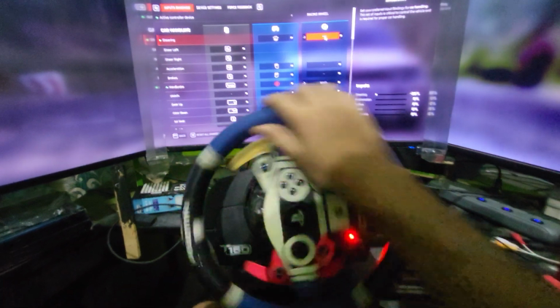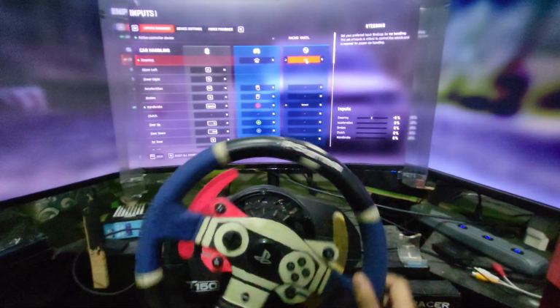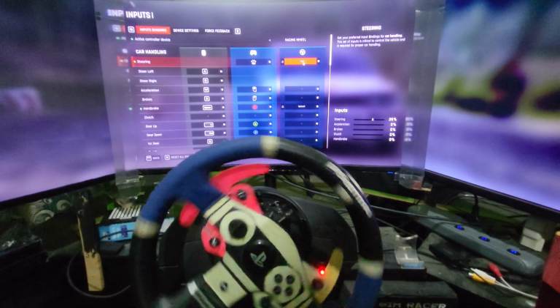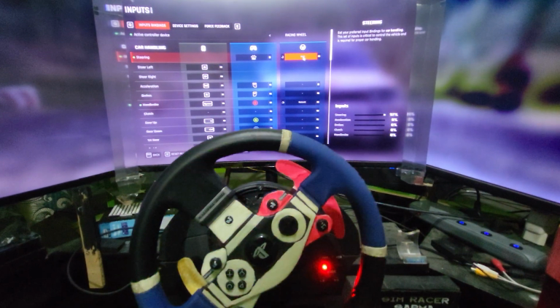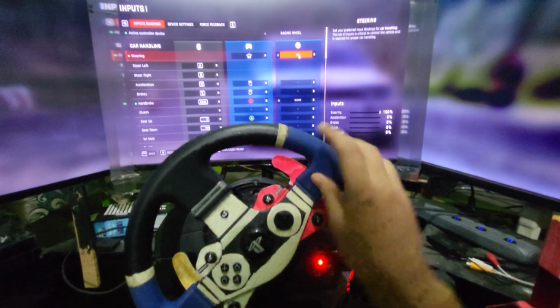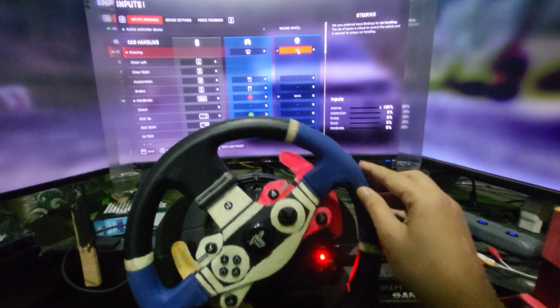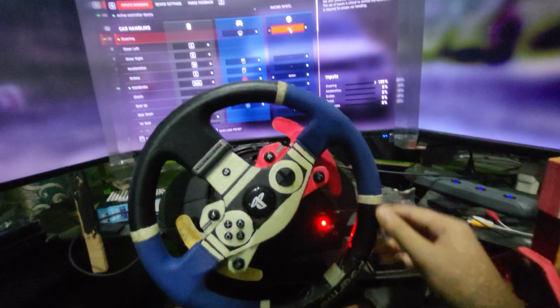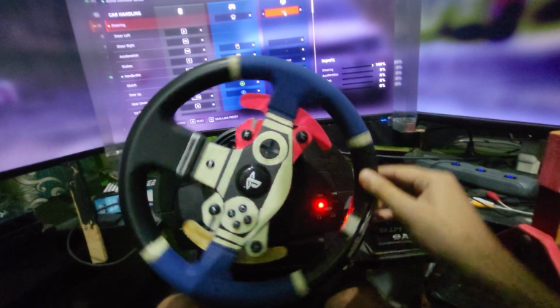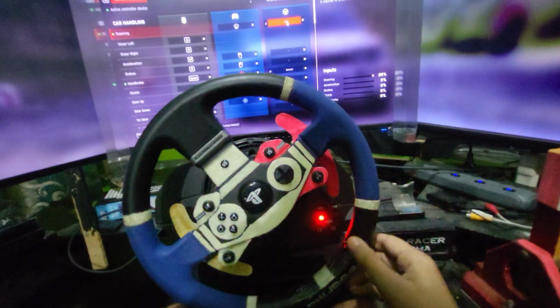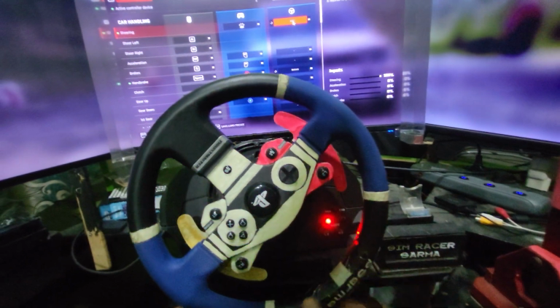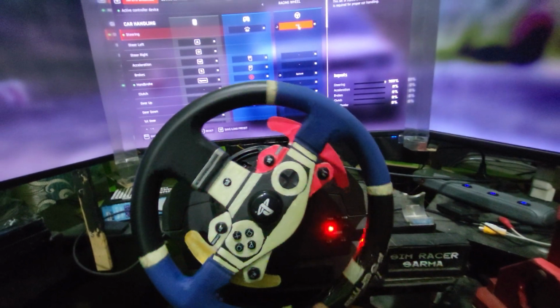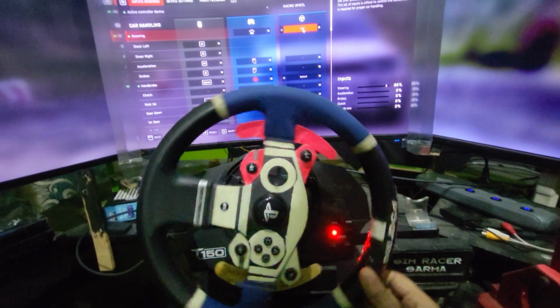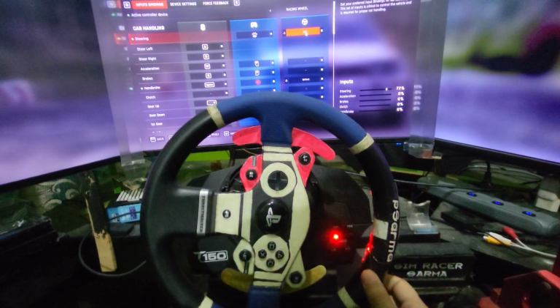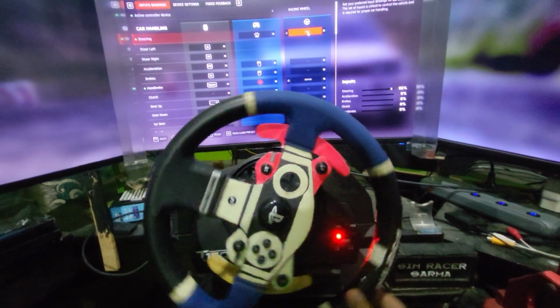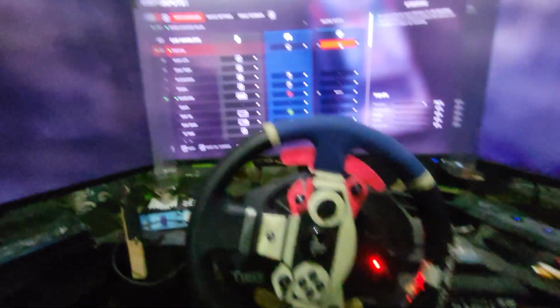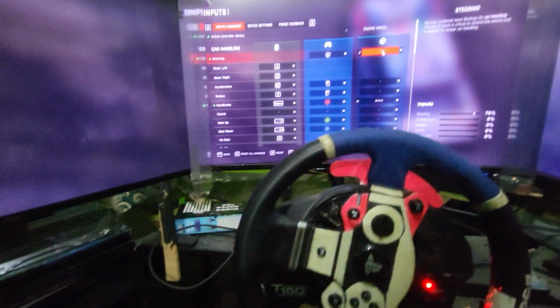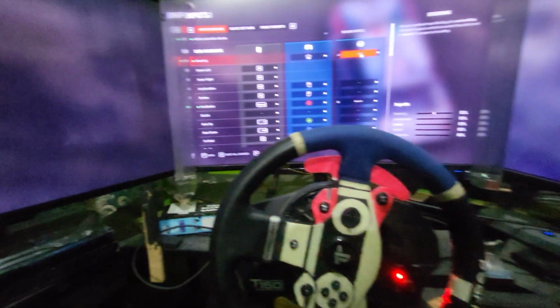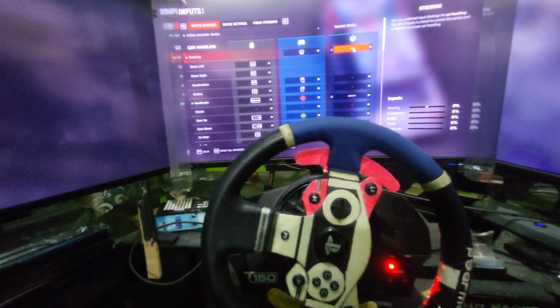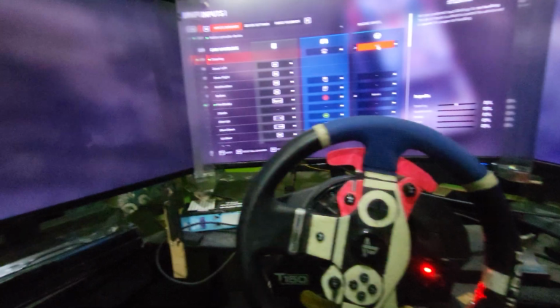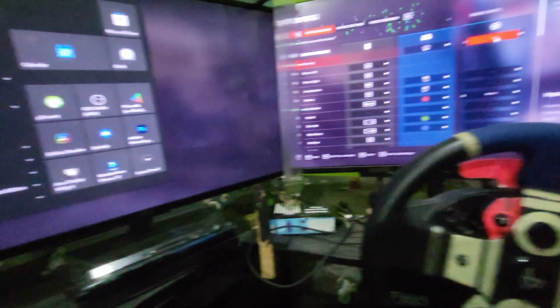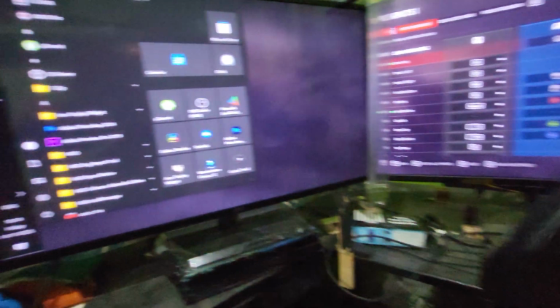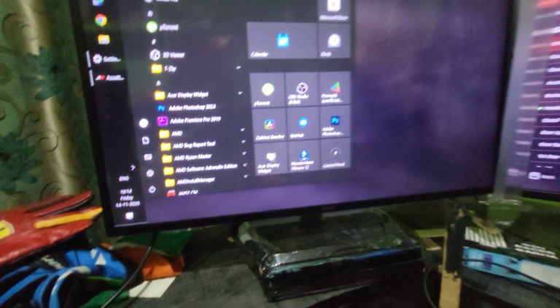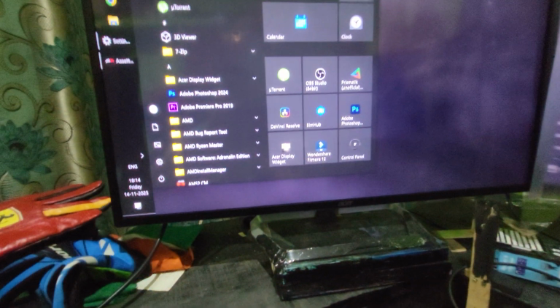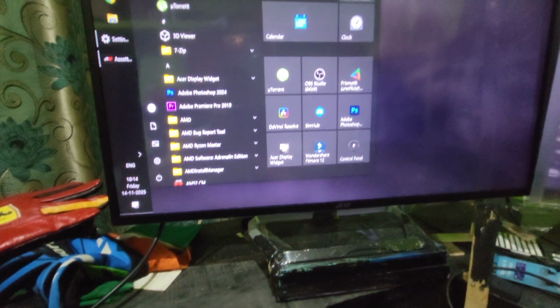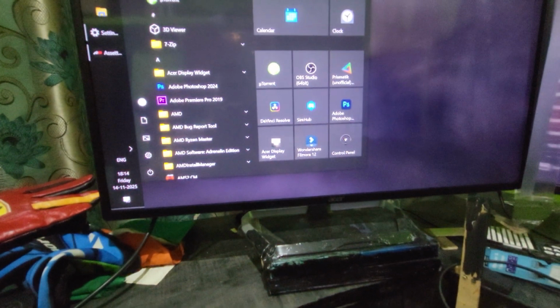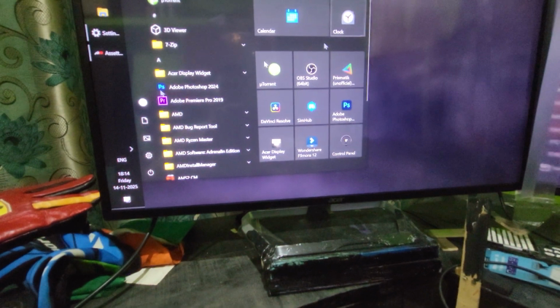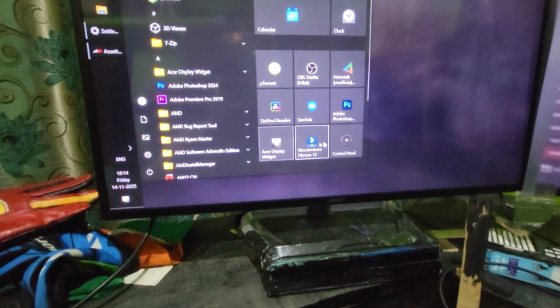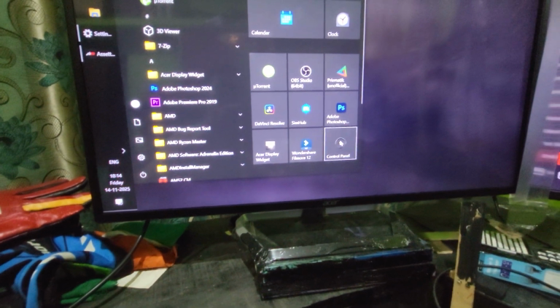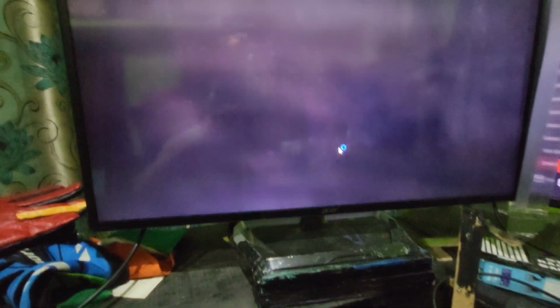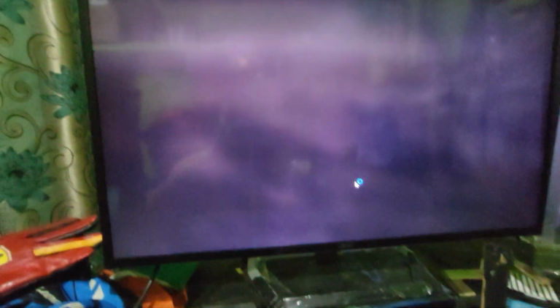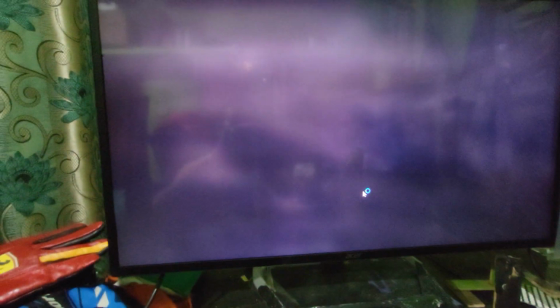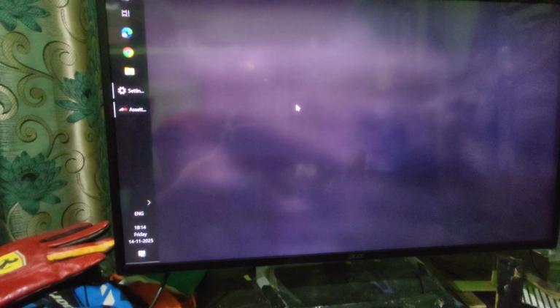Now the steering is actually working. It's actually locked at 270 degrees. If it's locked like that, go to your Thrustmaster settings and go to your control panel and check the properties.